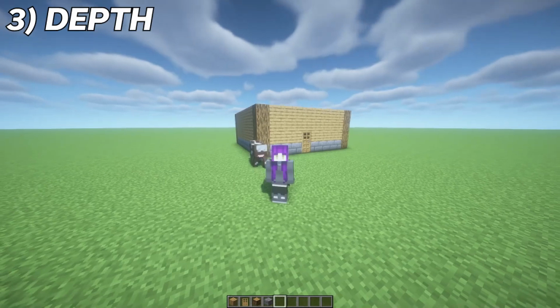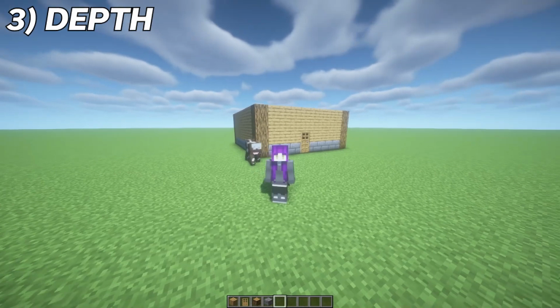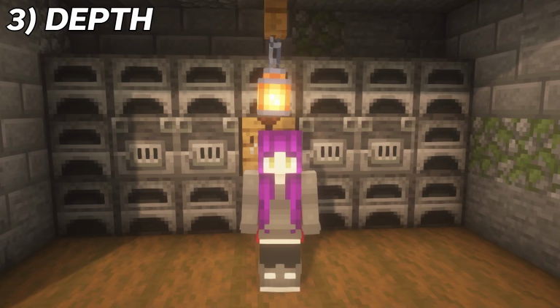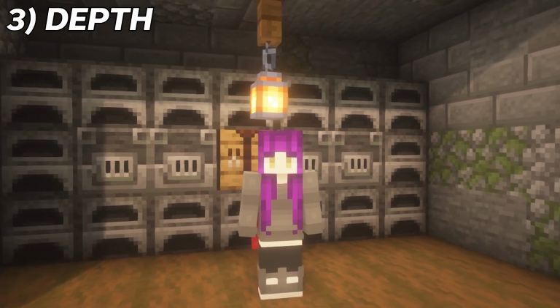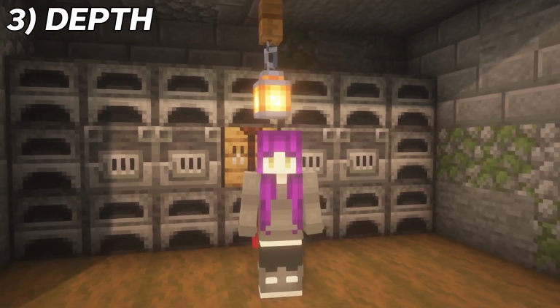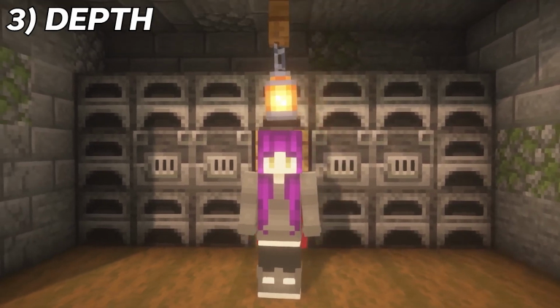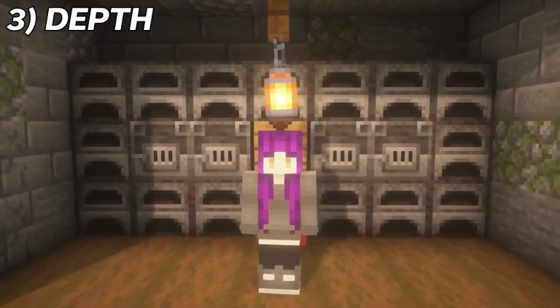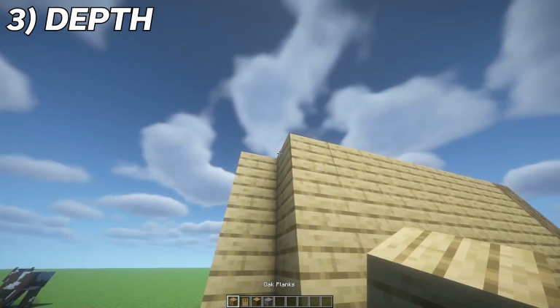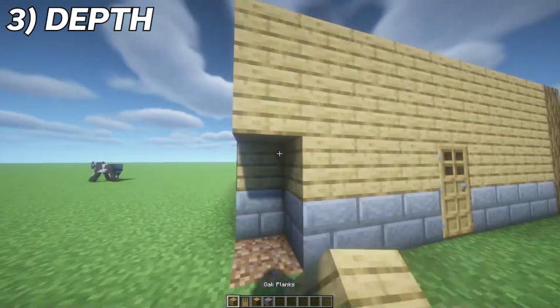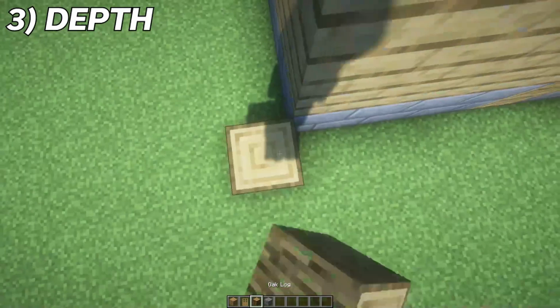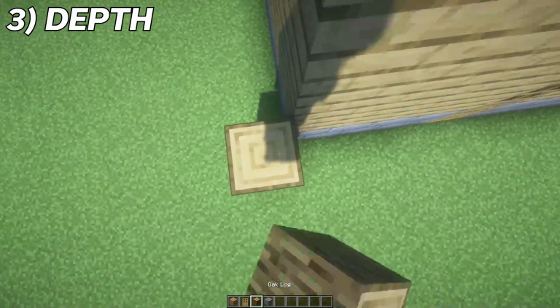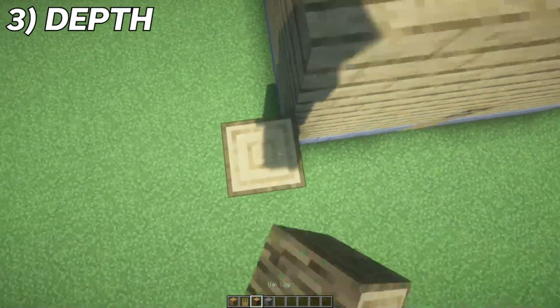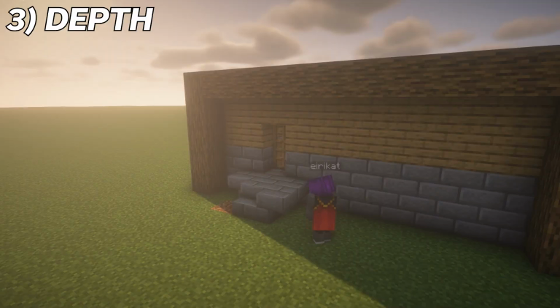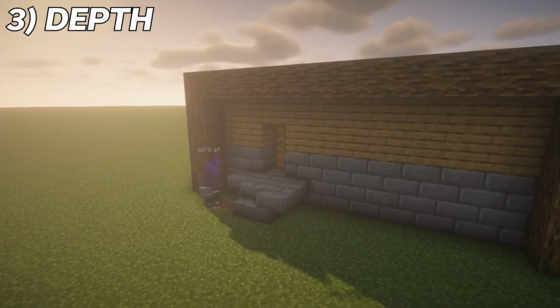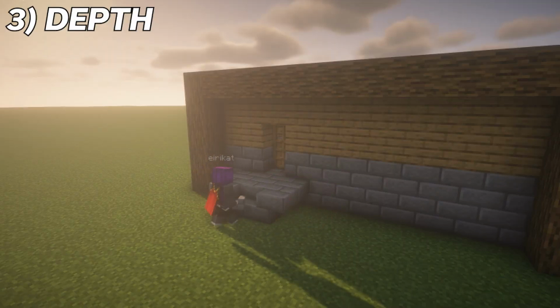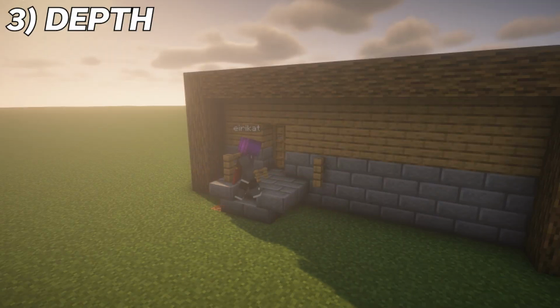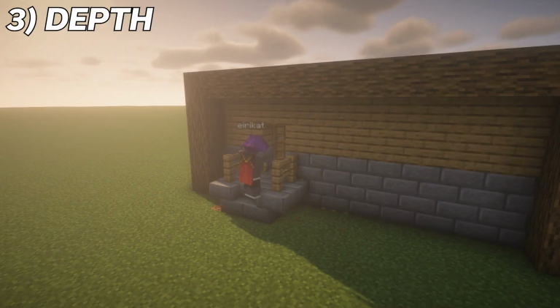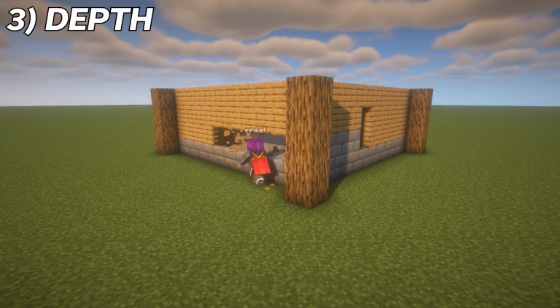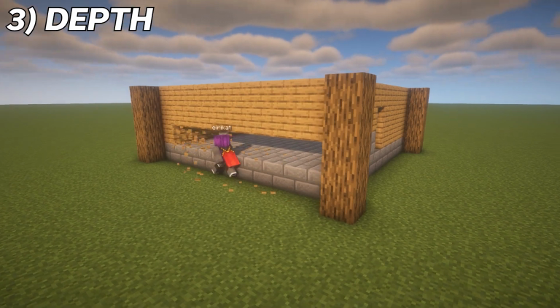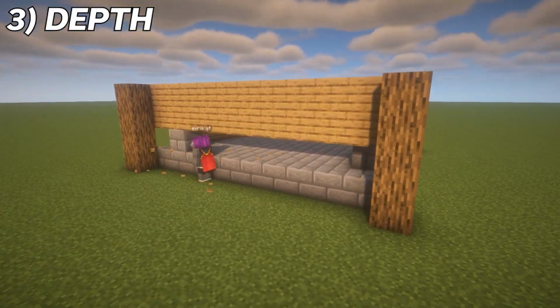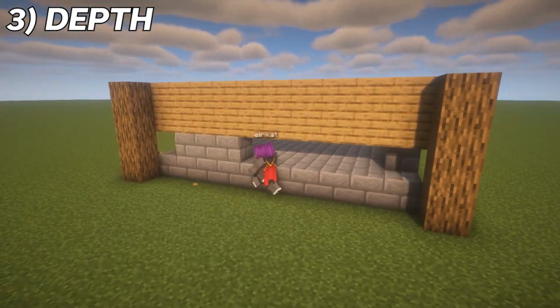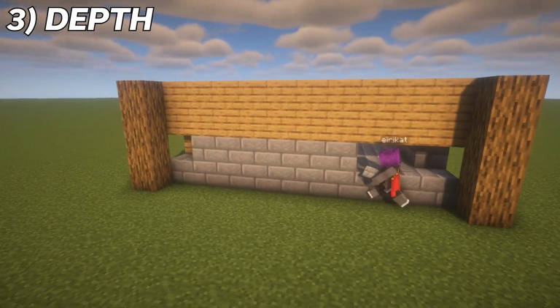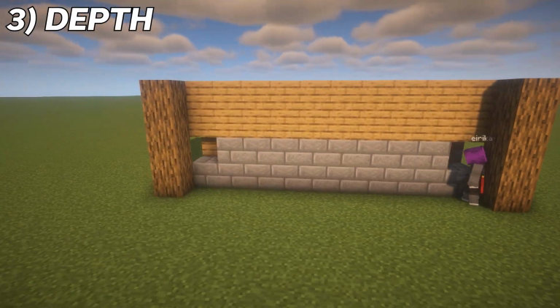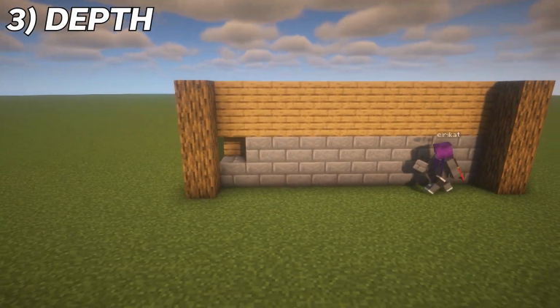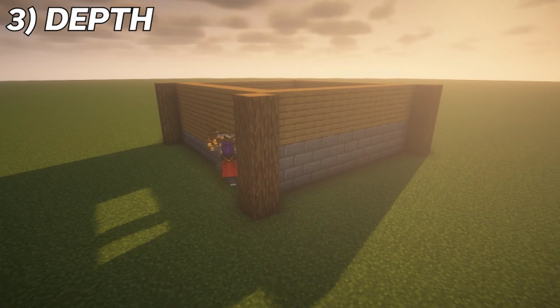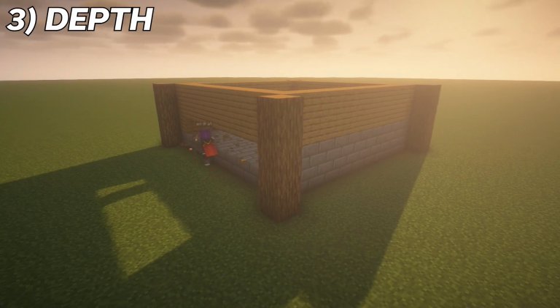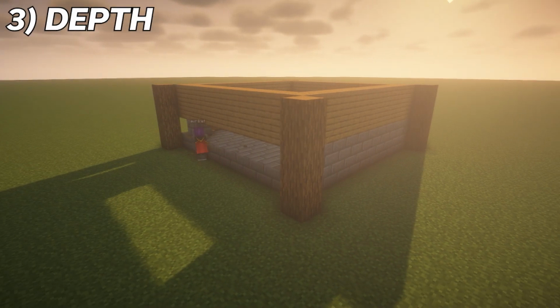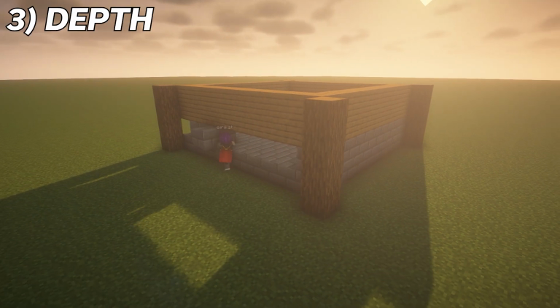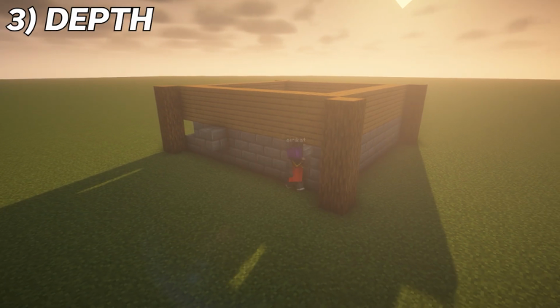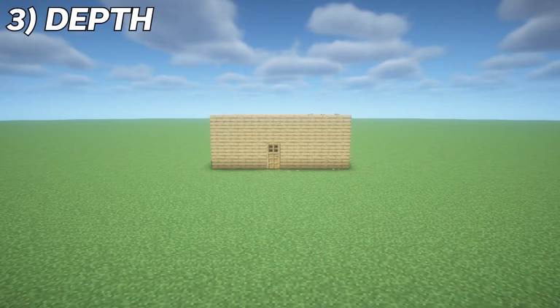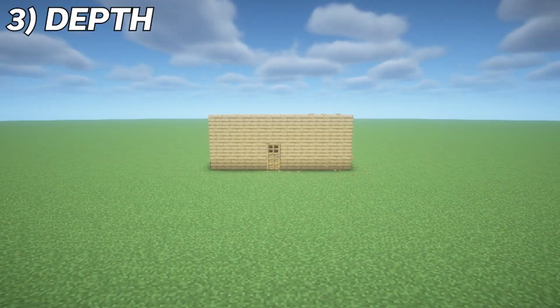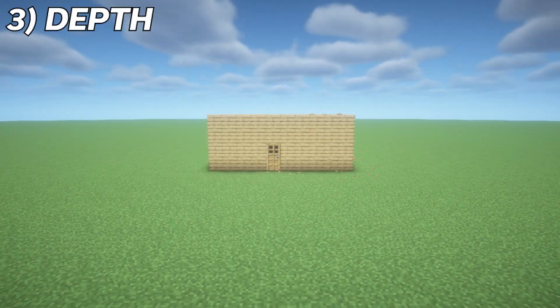For this build, I'm going to make three simple changes to give it a little bit more depth. I took the logs on the corners and moved them out a block diagonally, and then I went and added a porch to the front and the back of the house and raised the foundation to give the footprint of the house a little less of a square shape. These changes make the house a little bit more interesting to look at, as it's not just one flat wall anymore.